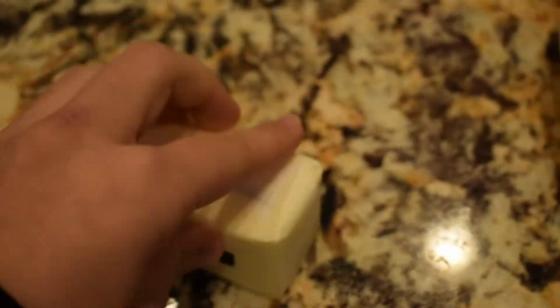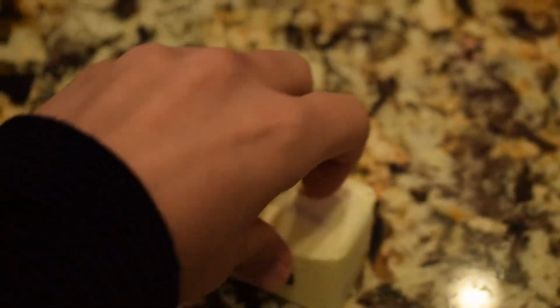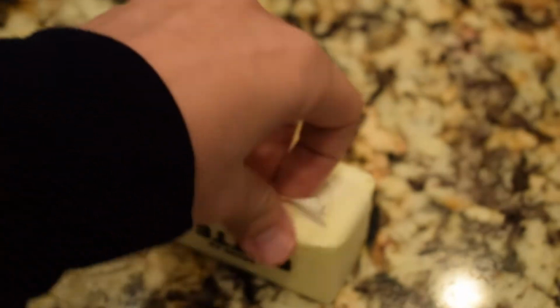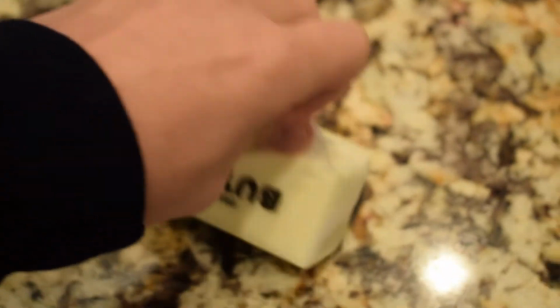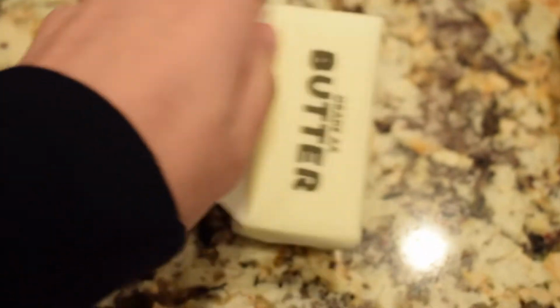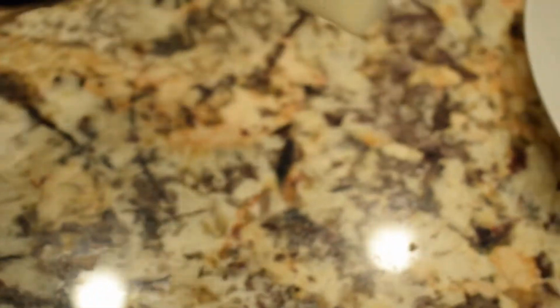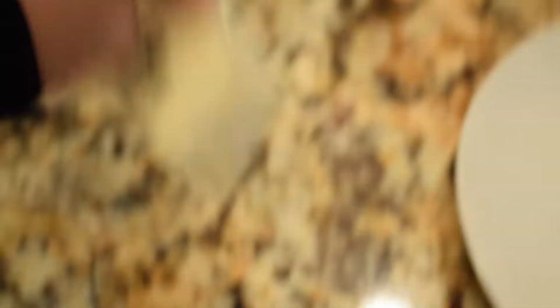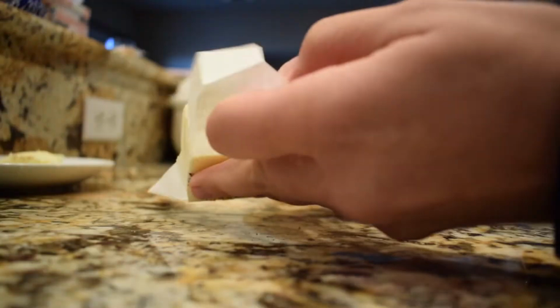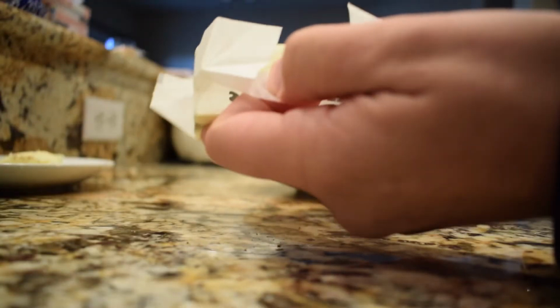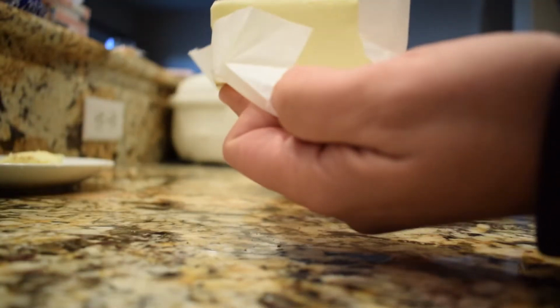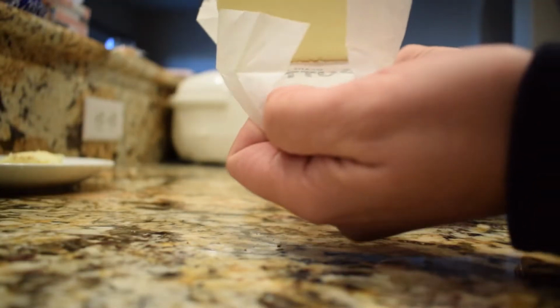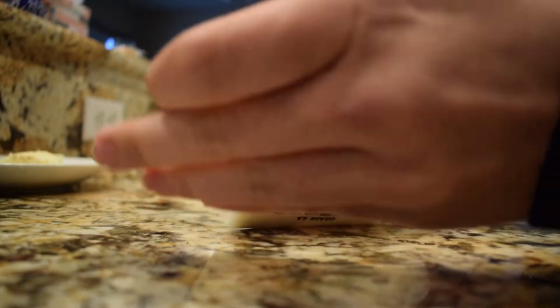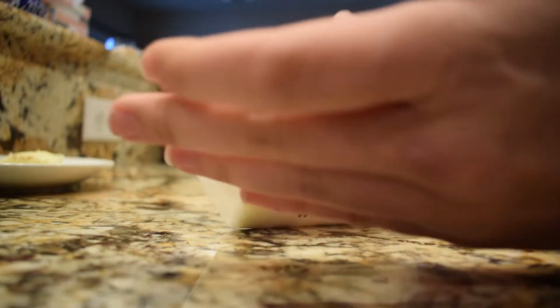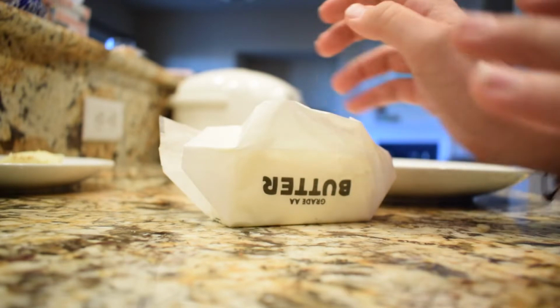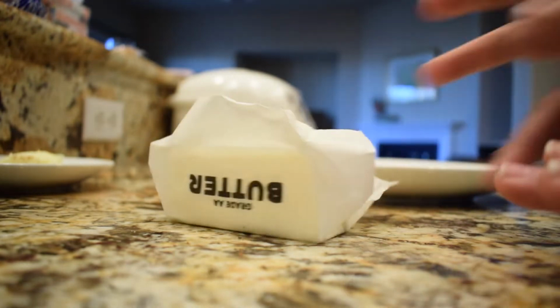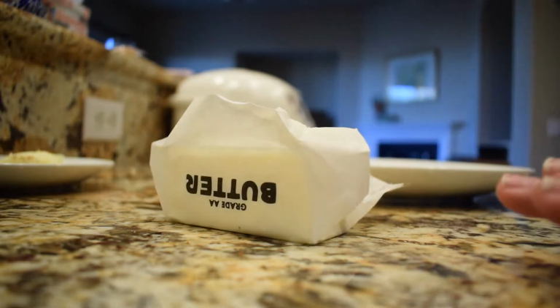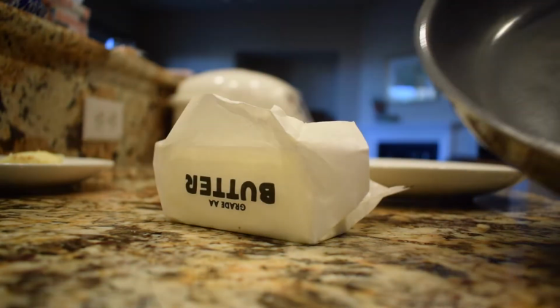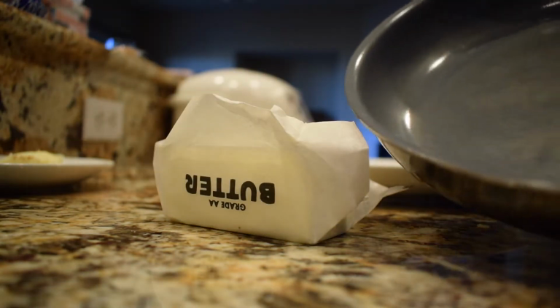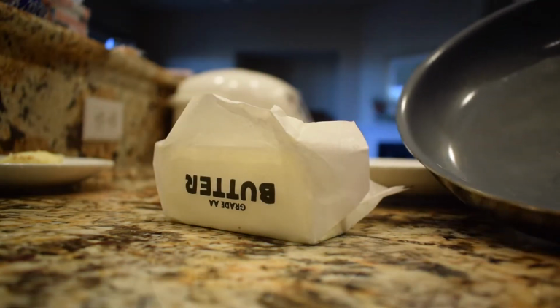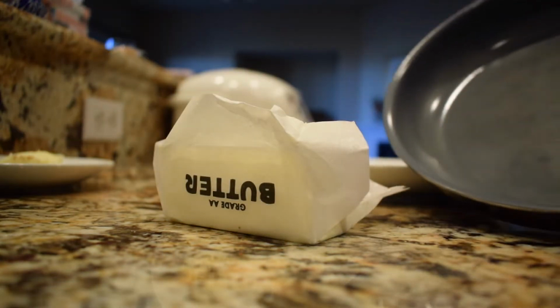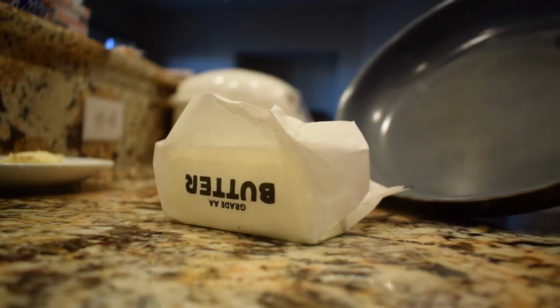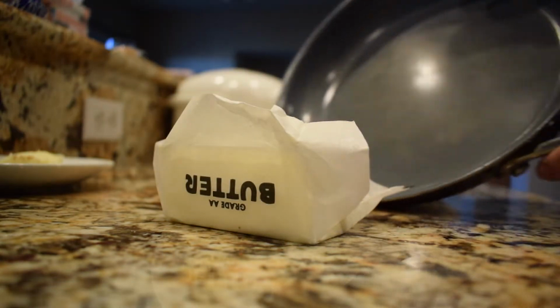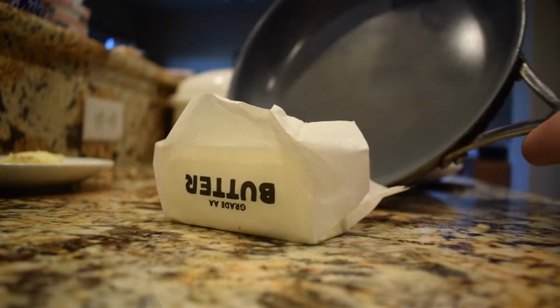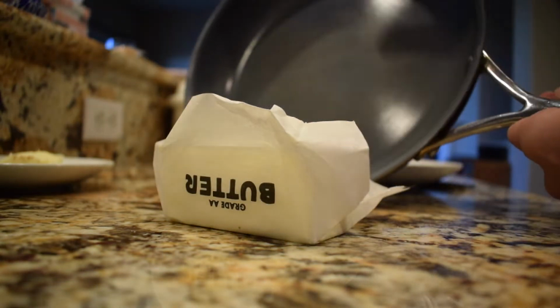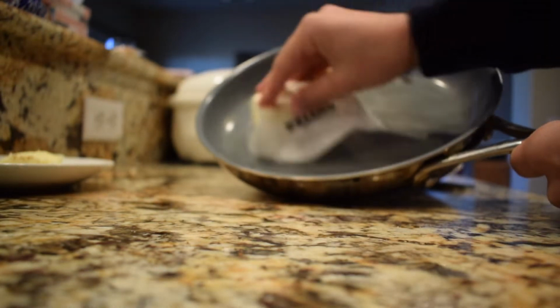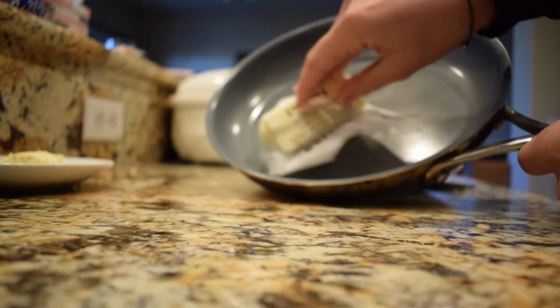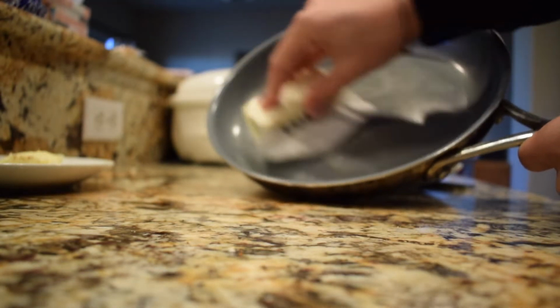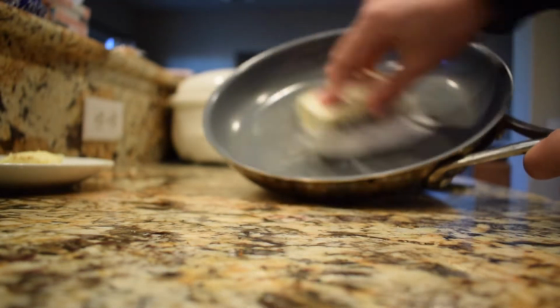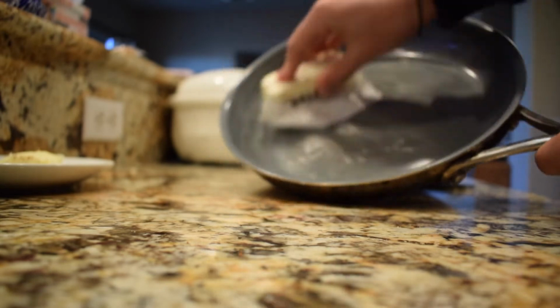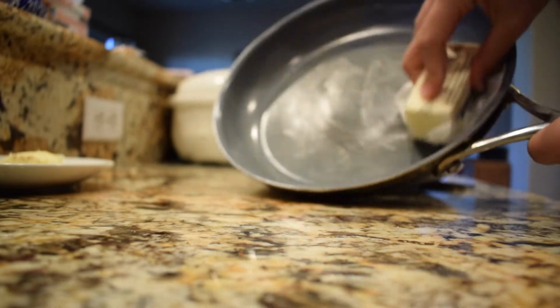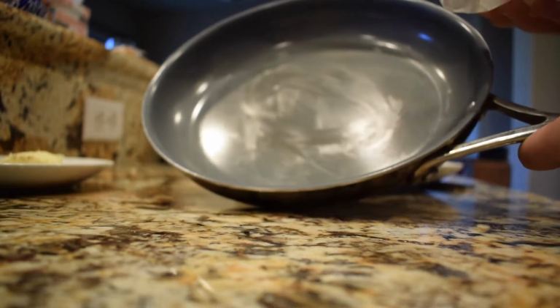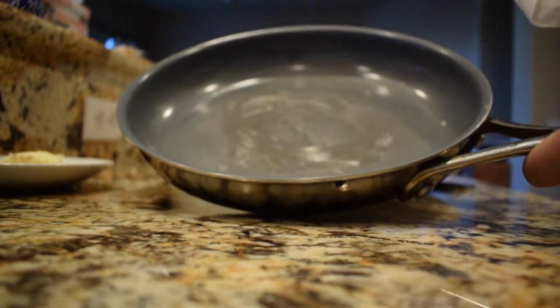So here's me getting butter out of the fridge and then I put it on the pan. Now this step isn't necessary, but it depends on the pan you have.